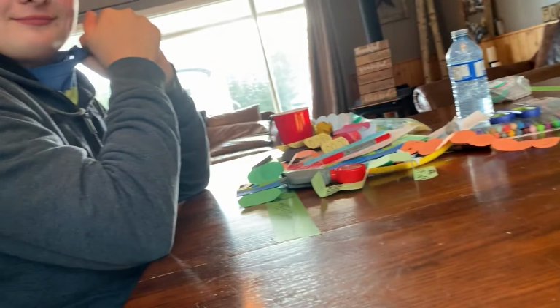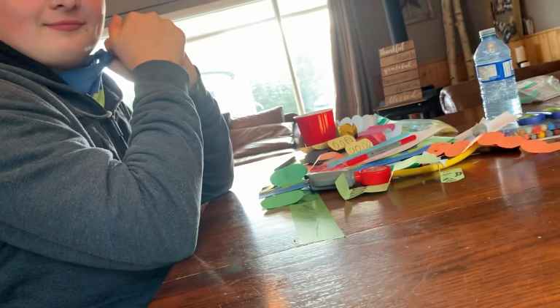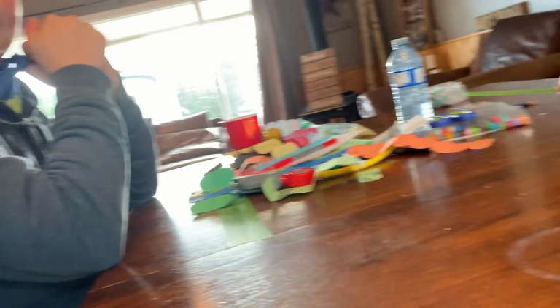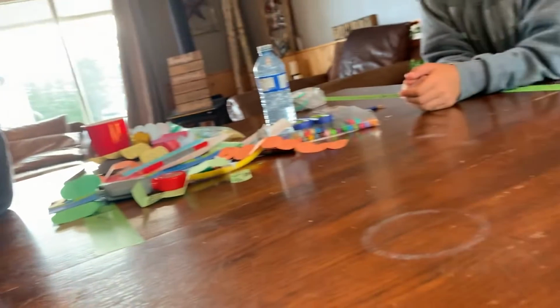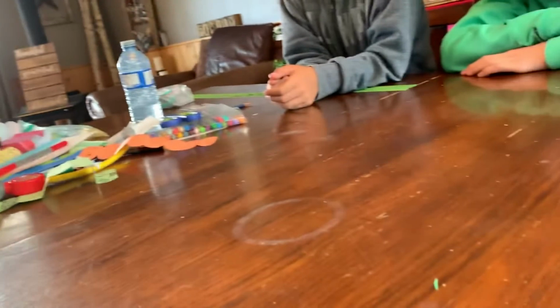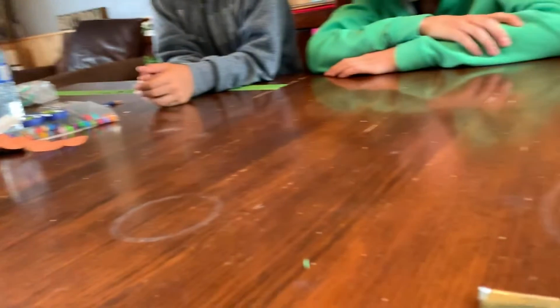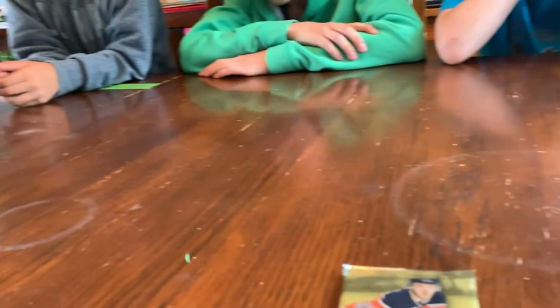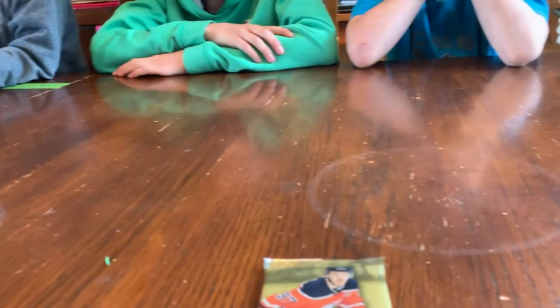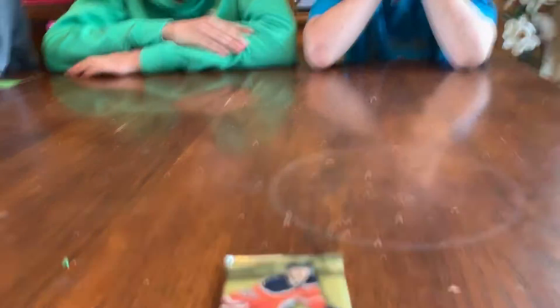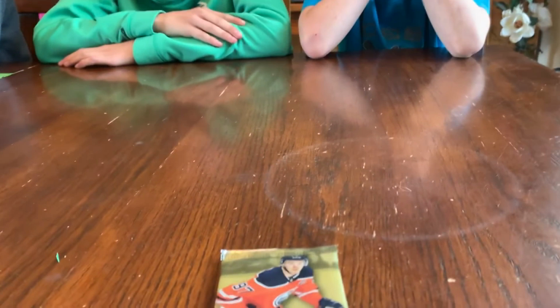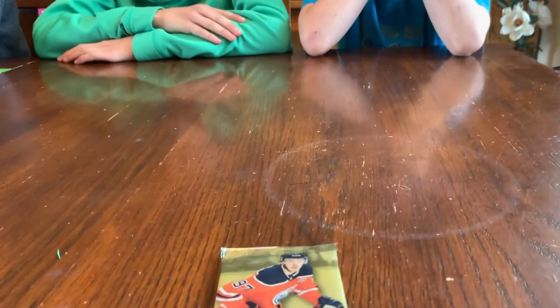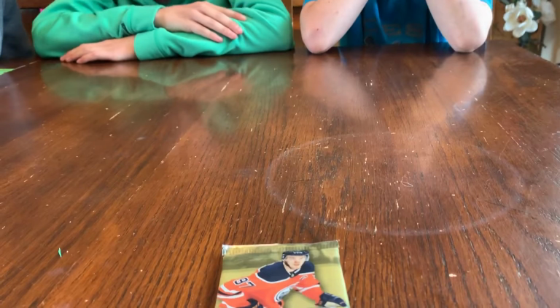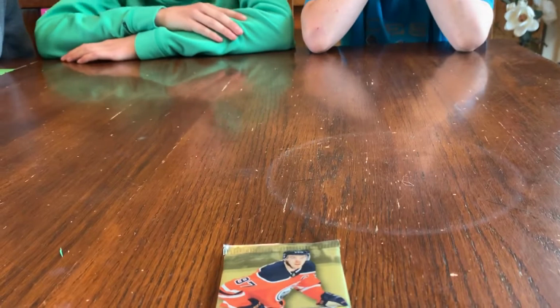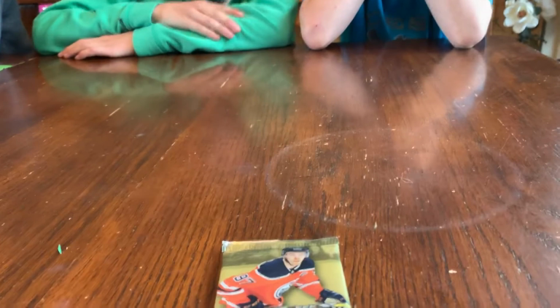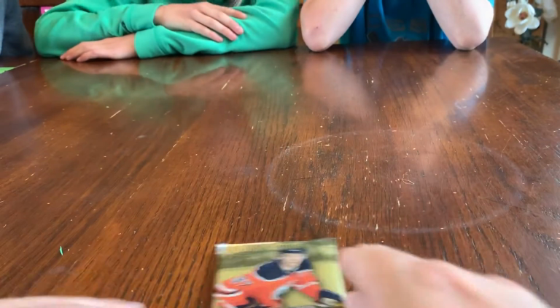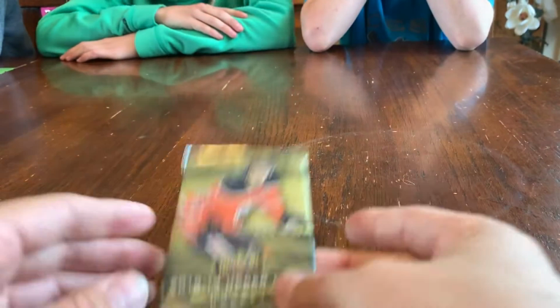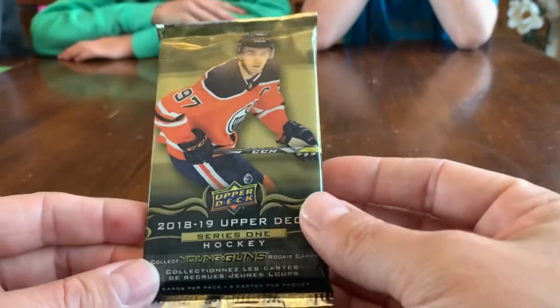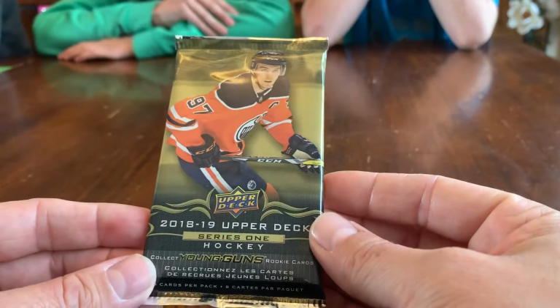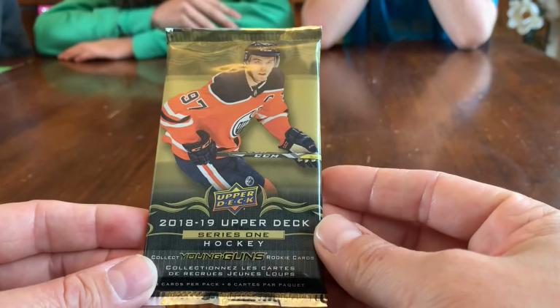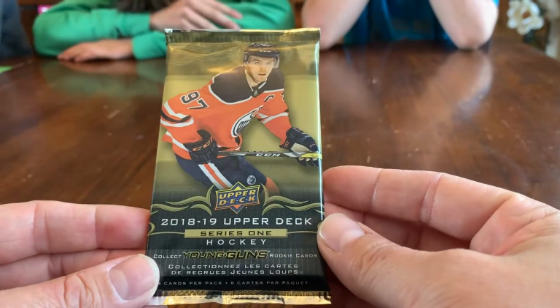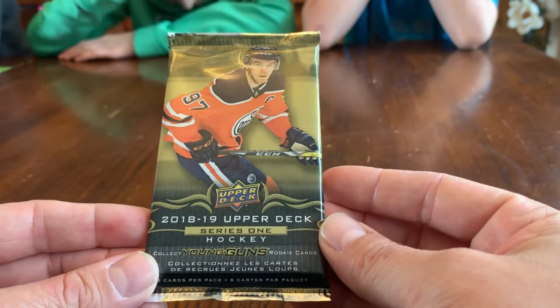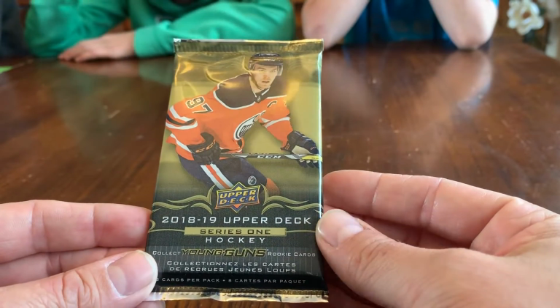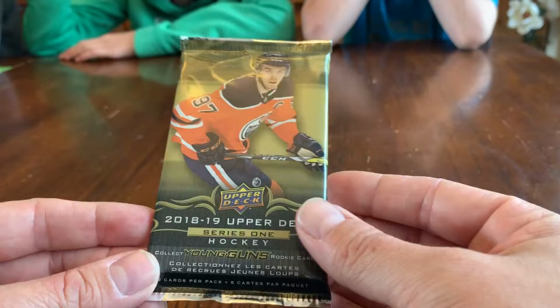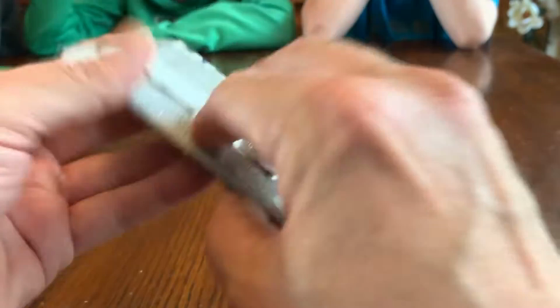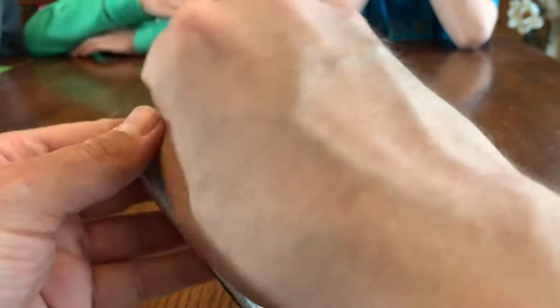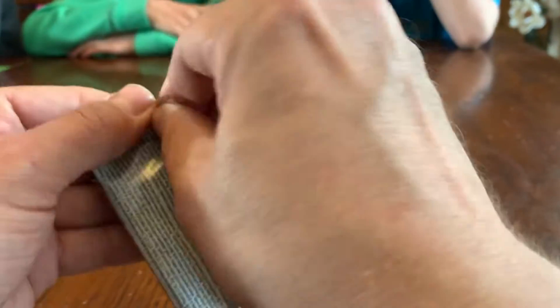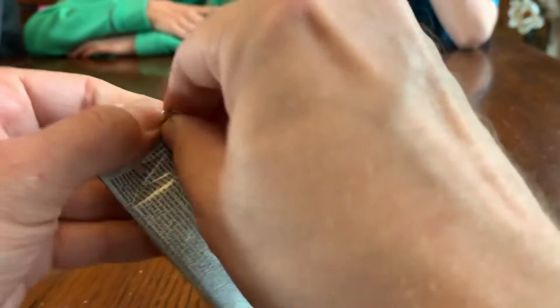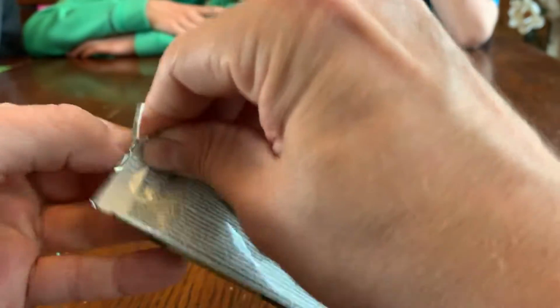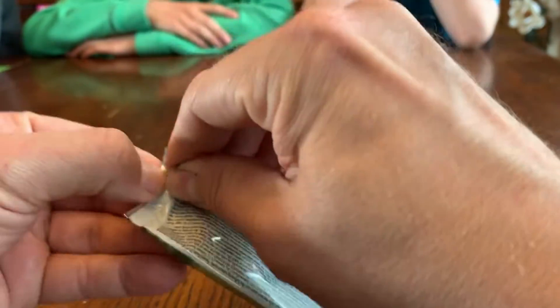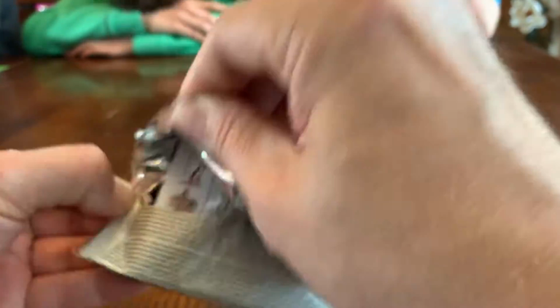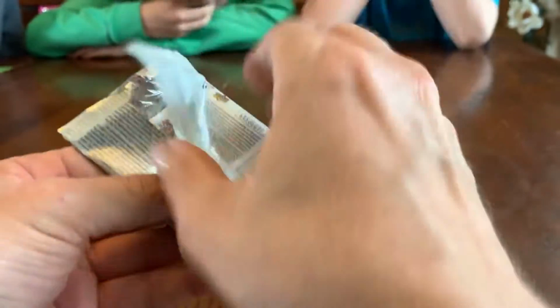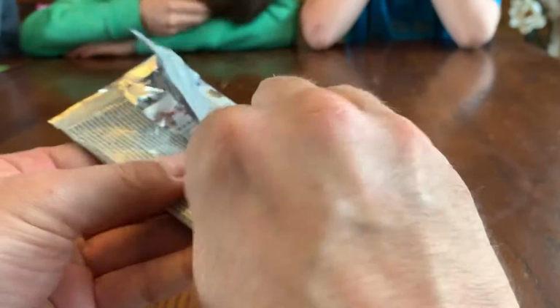Excuse the mess here. Any of you guys who've watched a lot of my videos might remember Justice from way long ago. This is all the other nephews. Anyways, my pack of the day is an 18-19 Upper Deck Series 1 pack here, so let's break this thing open.